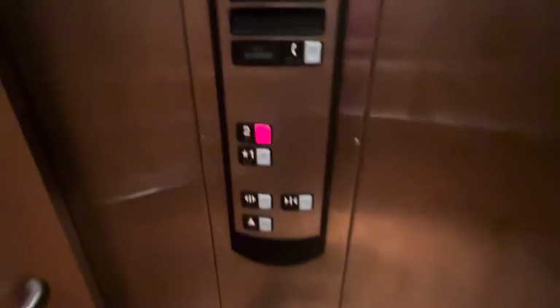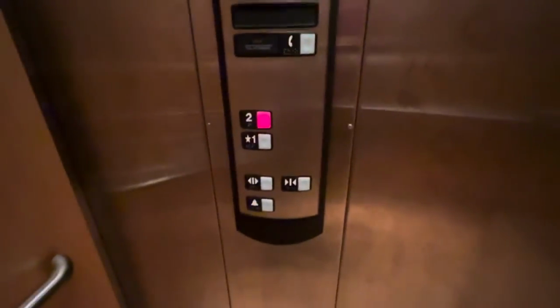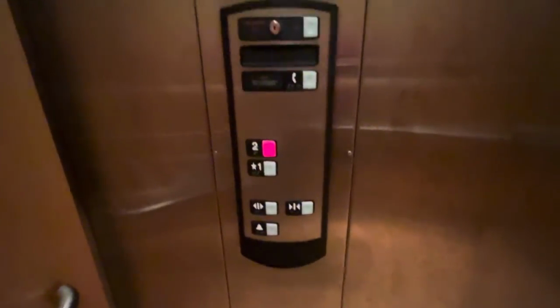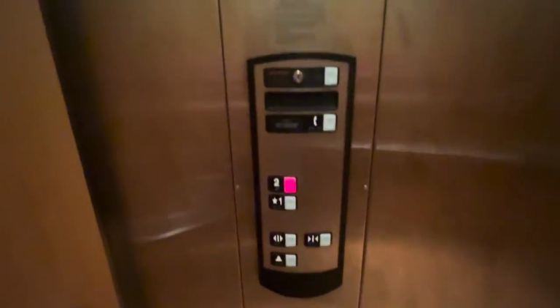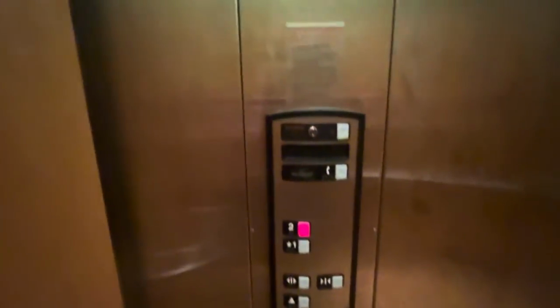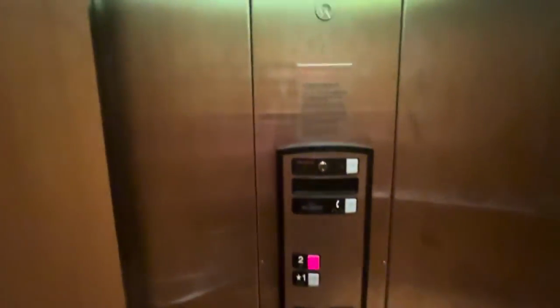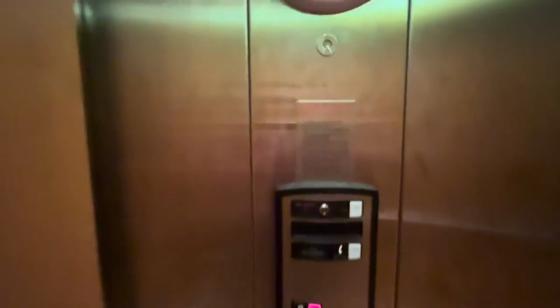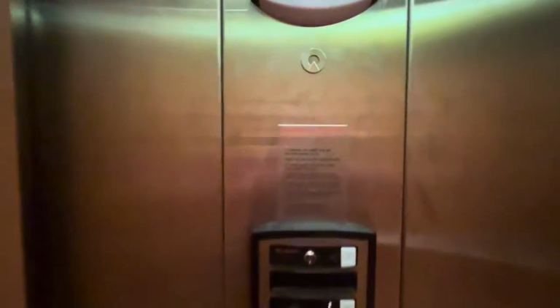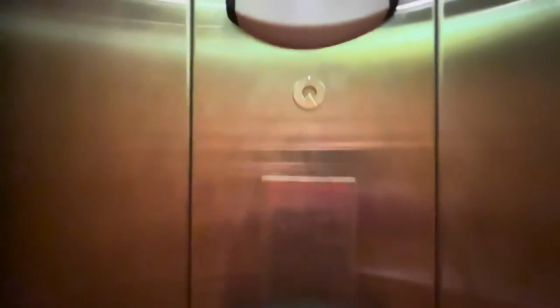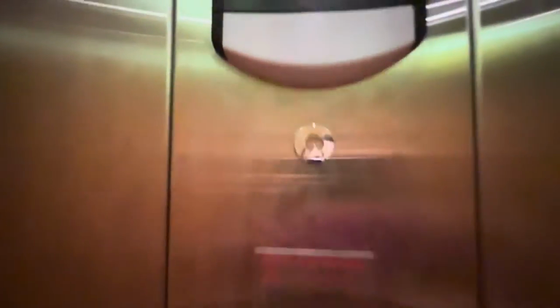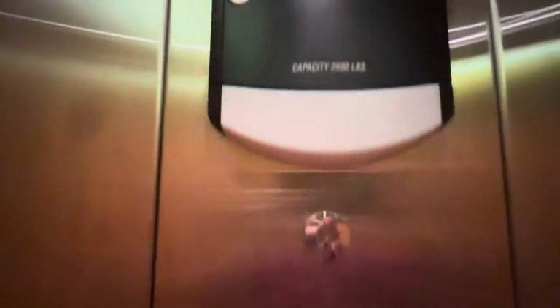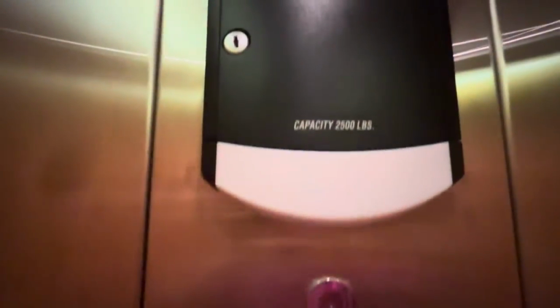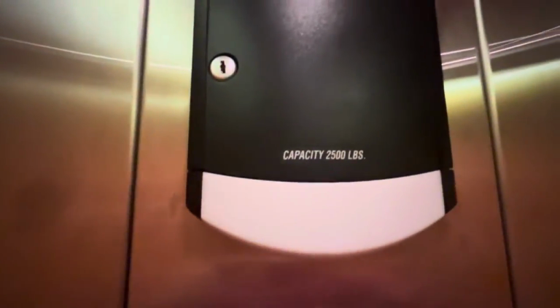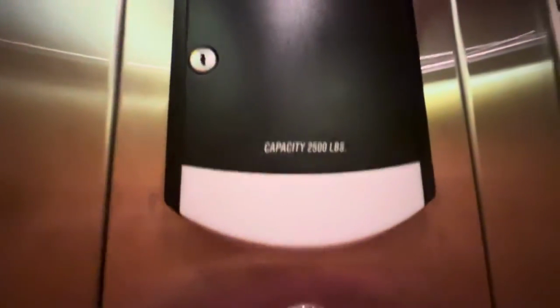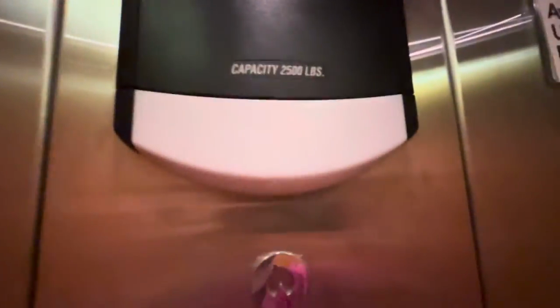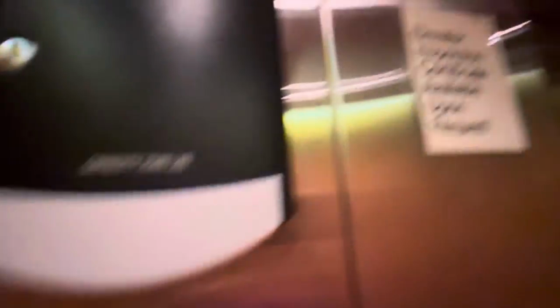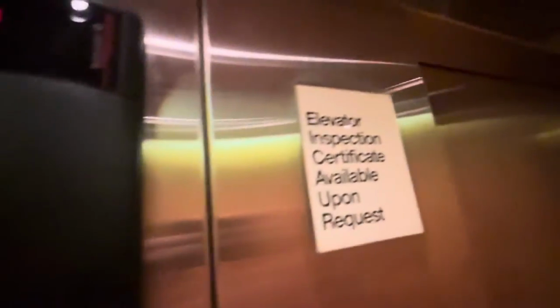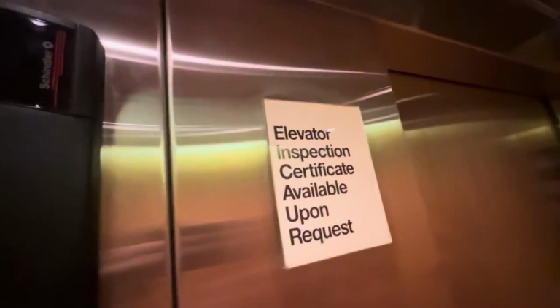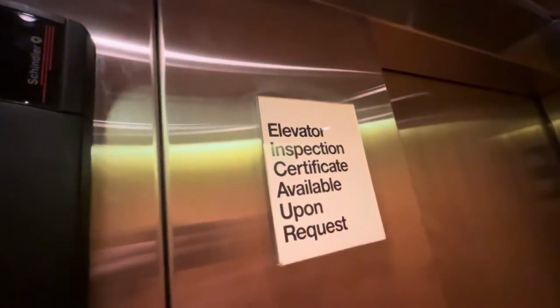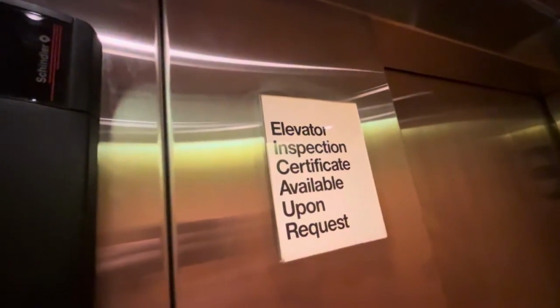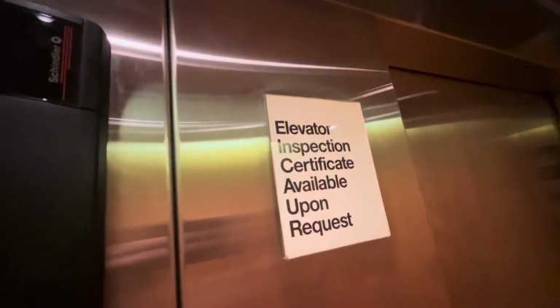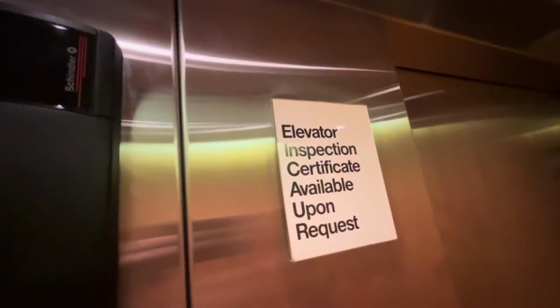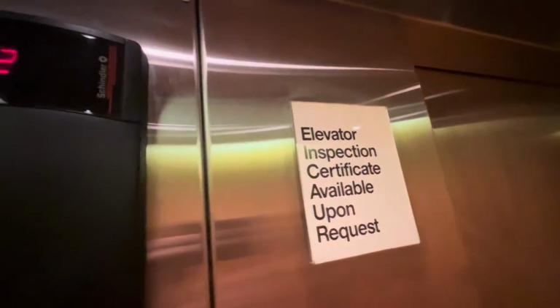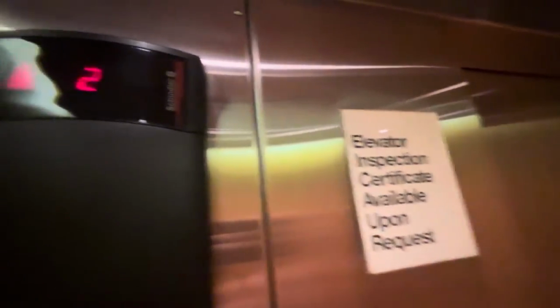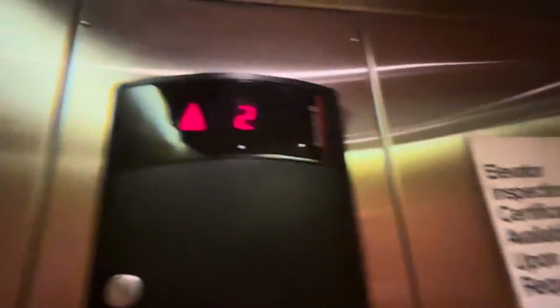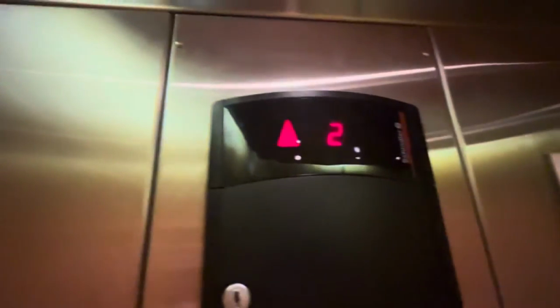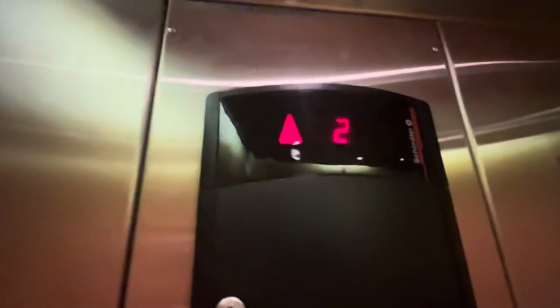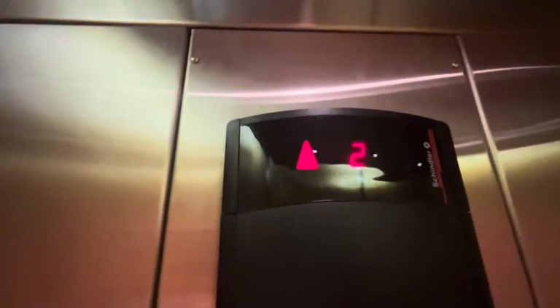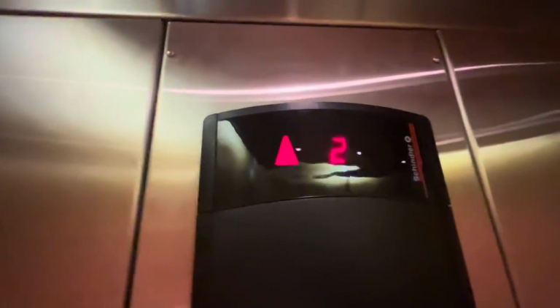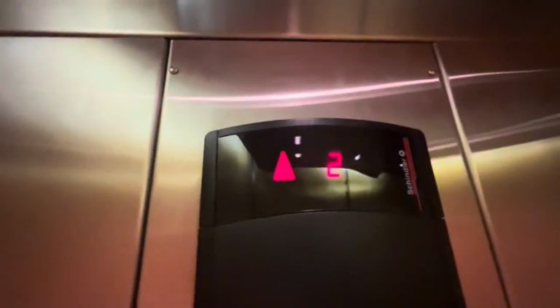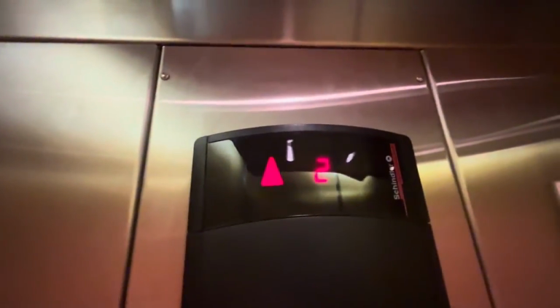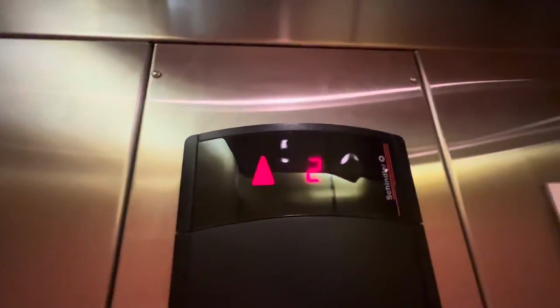HT Premium fixtures. Fire and vibration indicators. Schindler logo. 25% capacity with your light. Elevator inspection certificate by the bolt-on request. Indicator with your Schindler logo.